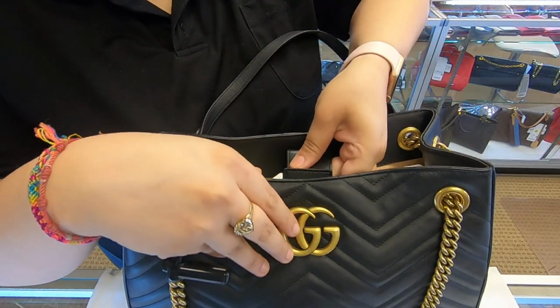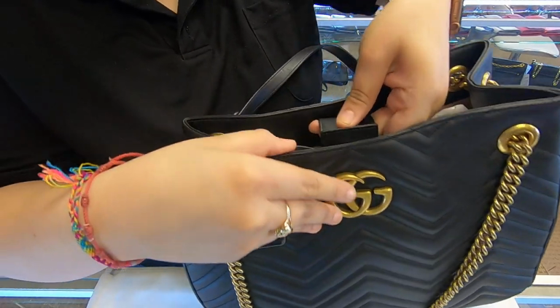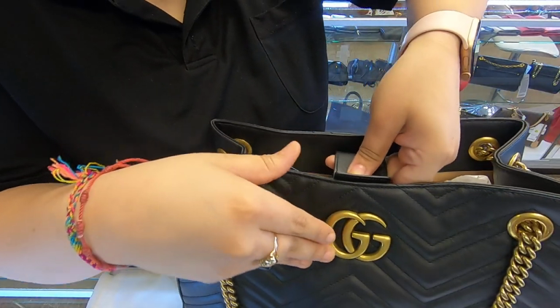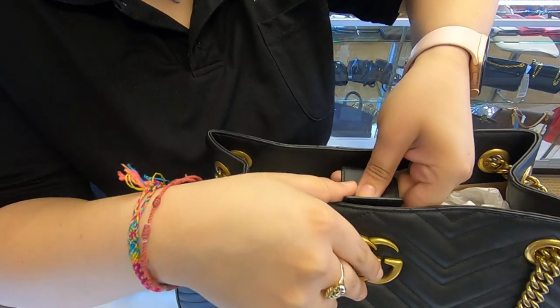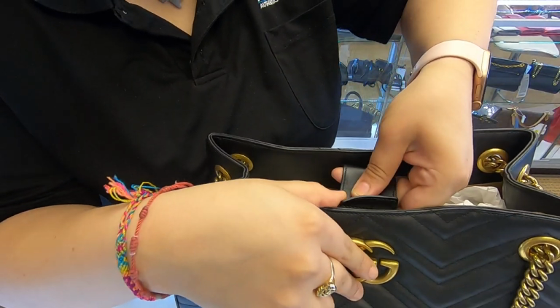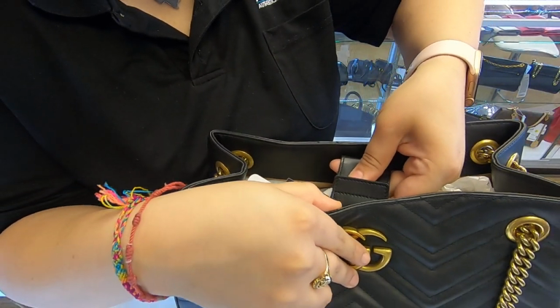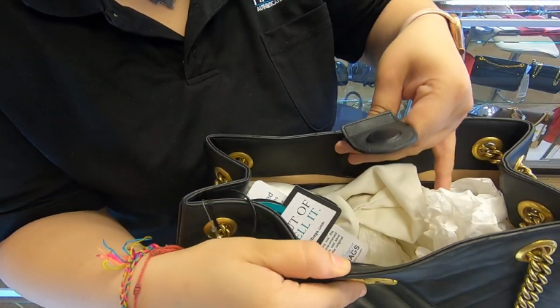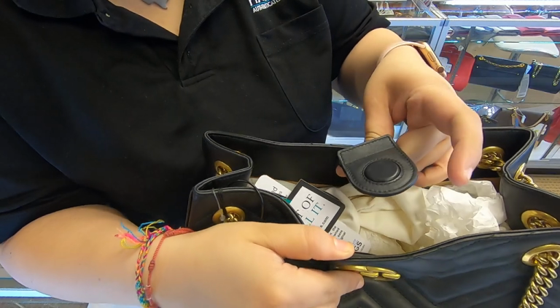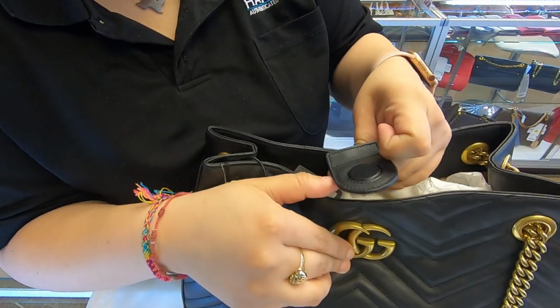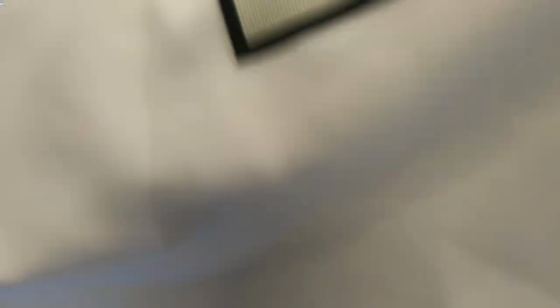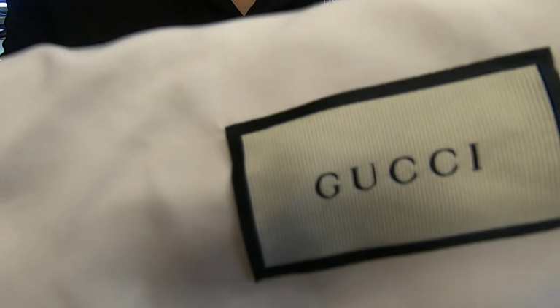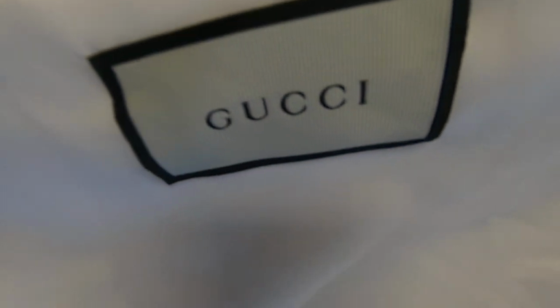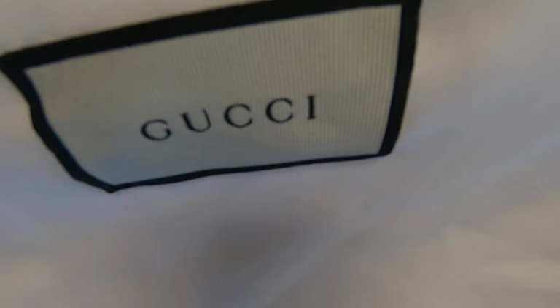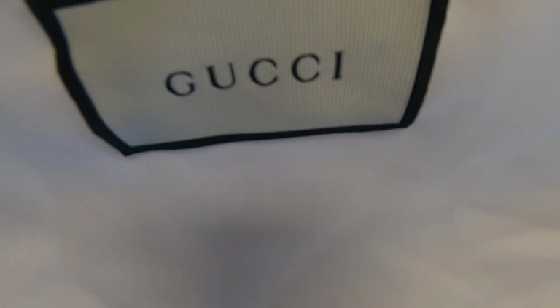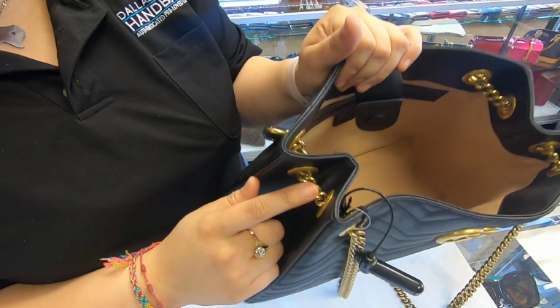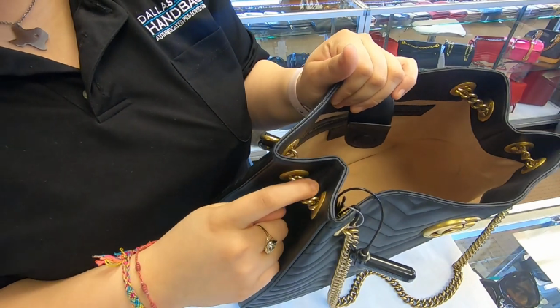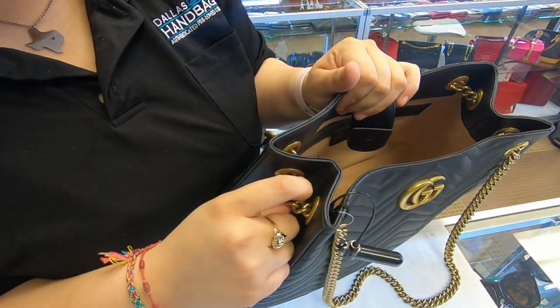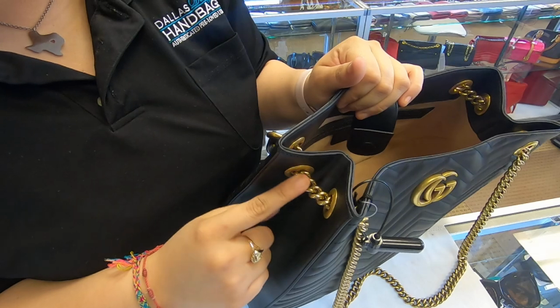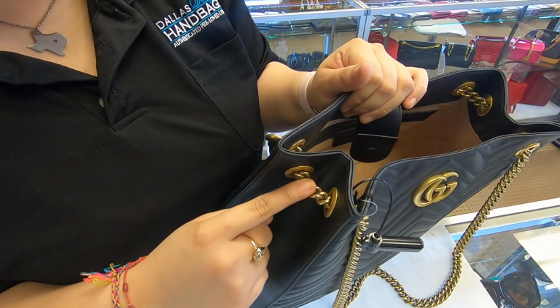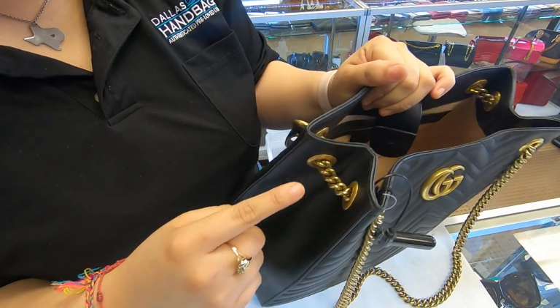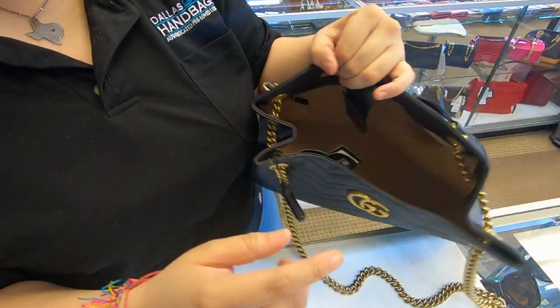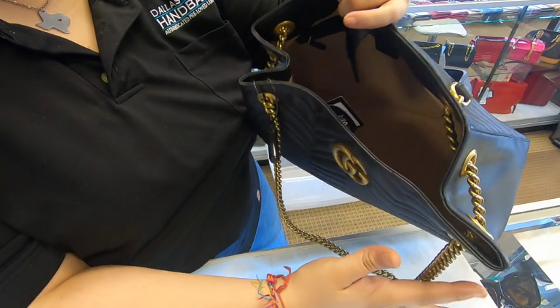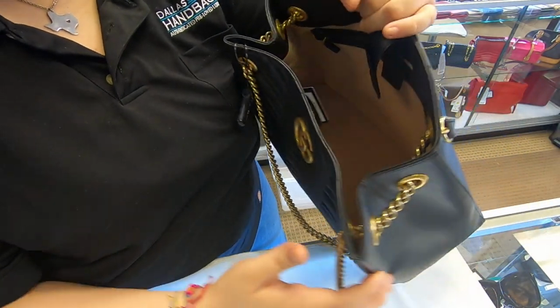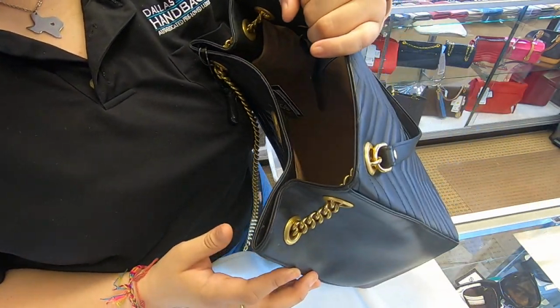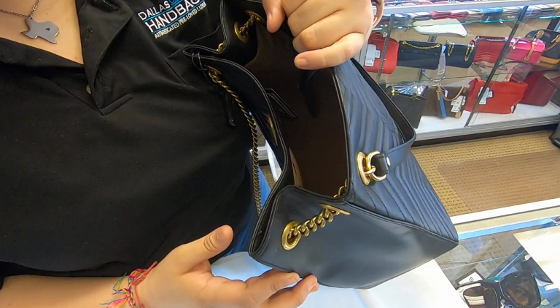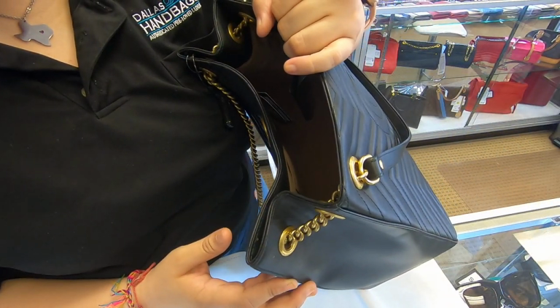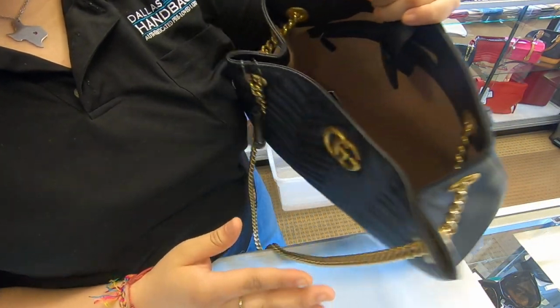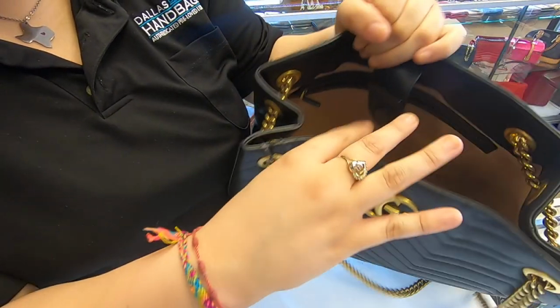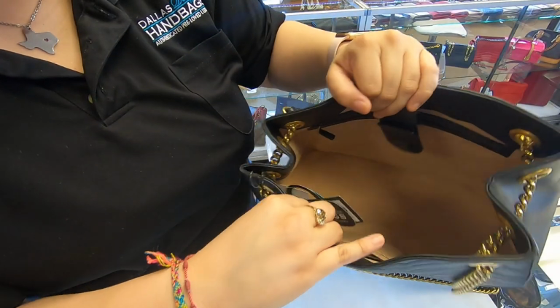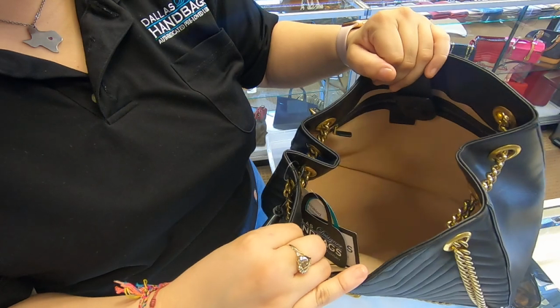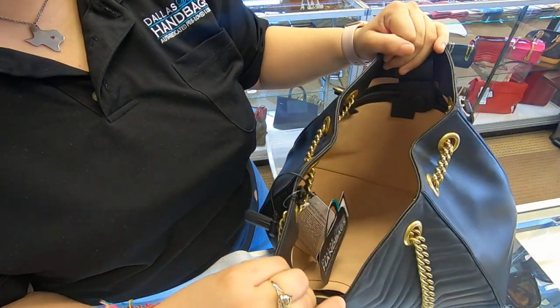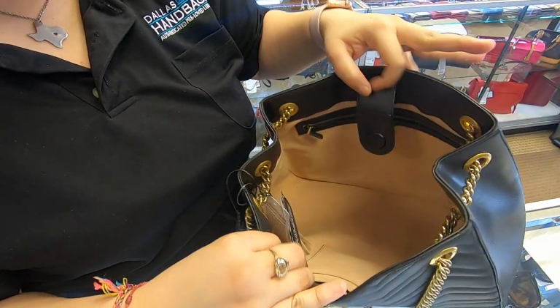As for the opening, you do have a magnetic clasp. It also does come with the dust bags. Since it does have the two chains here on the sides, you are limited on how wide you can open the bag.